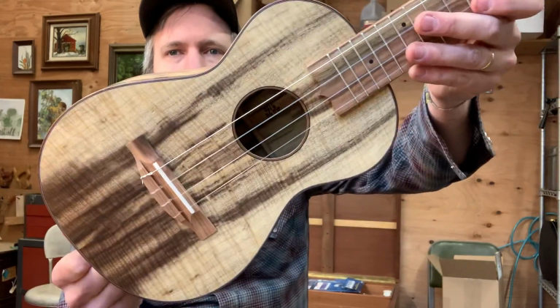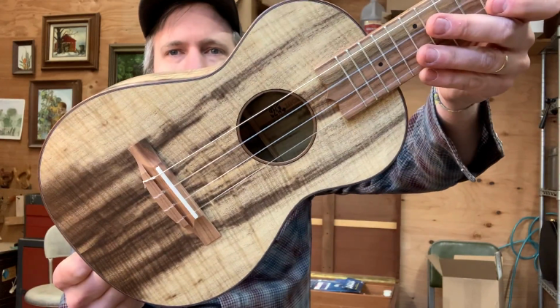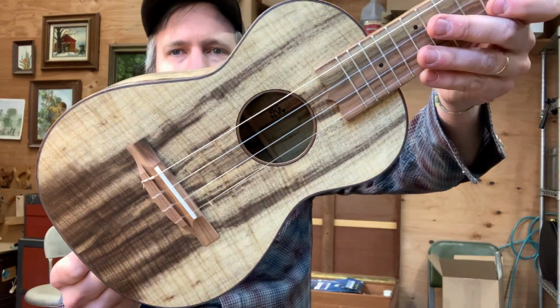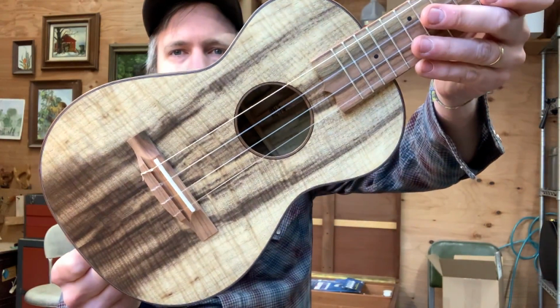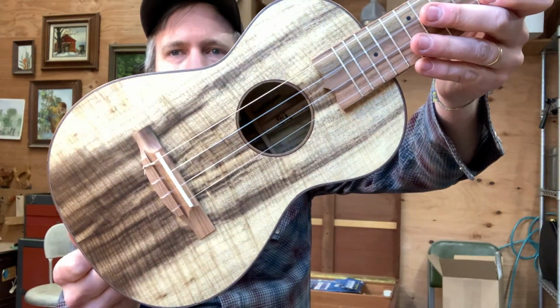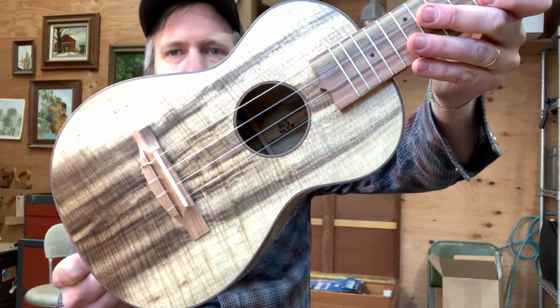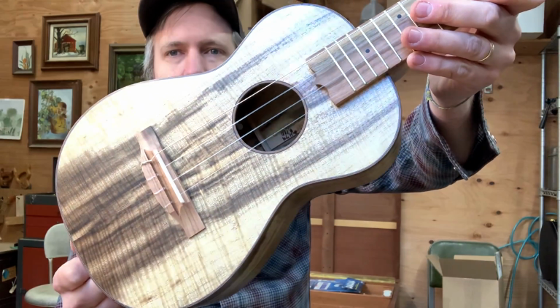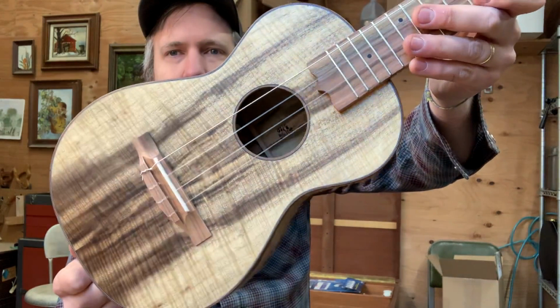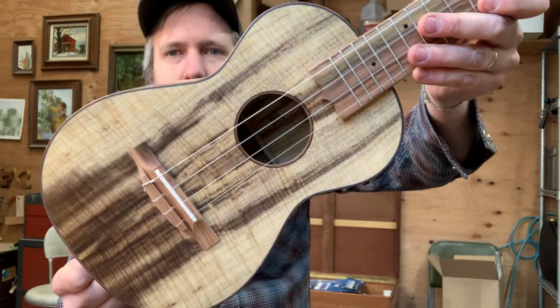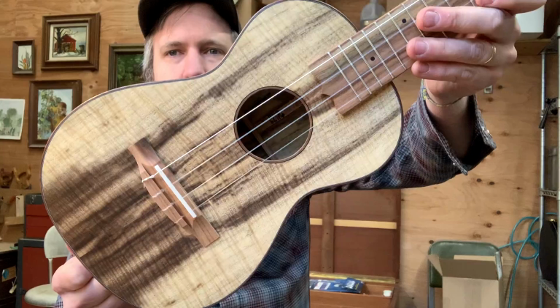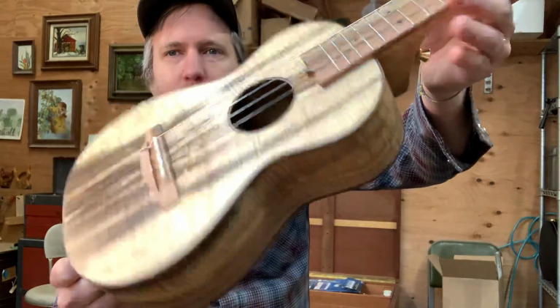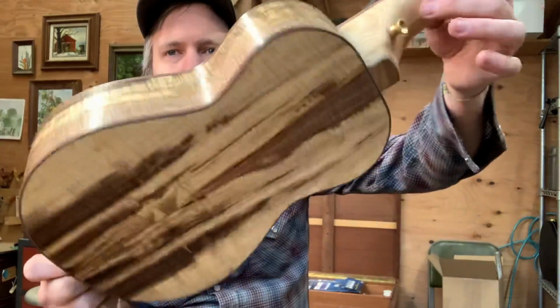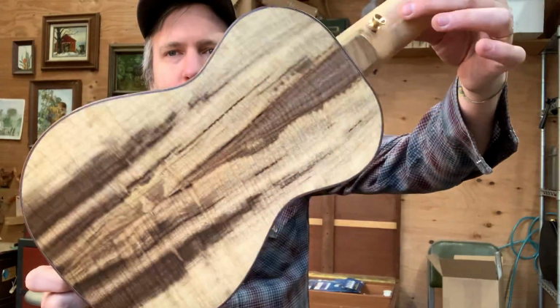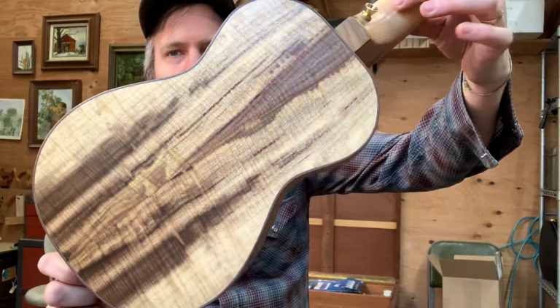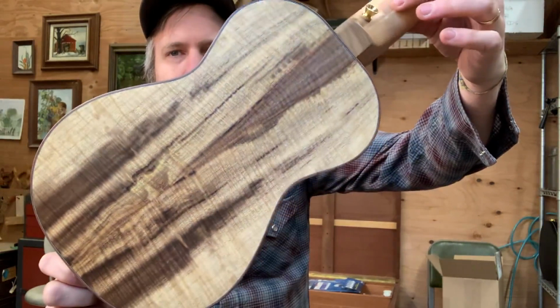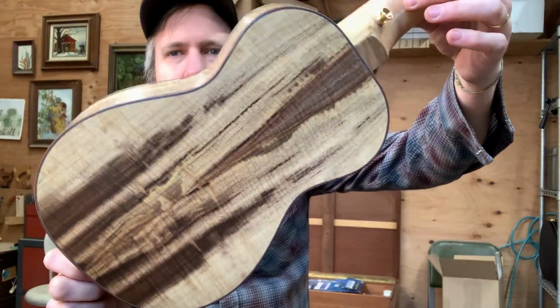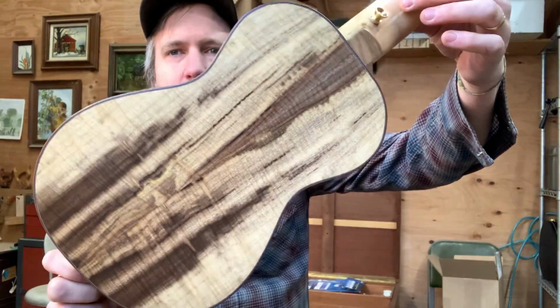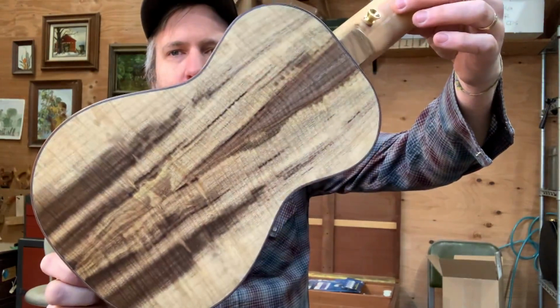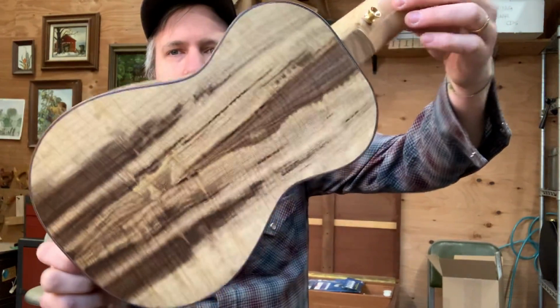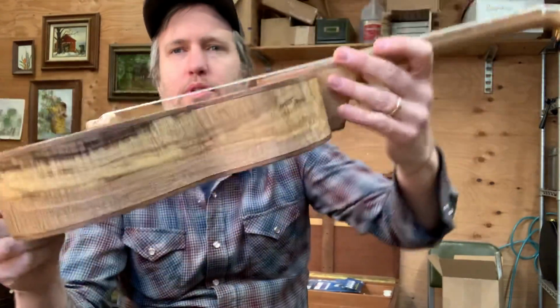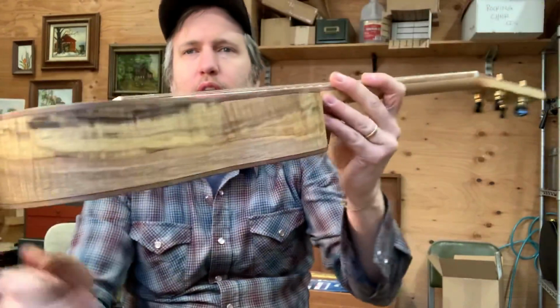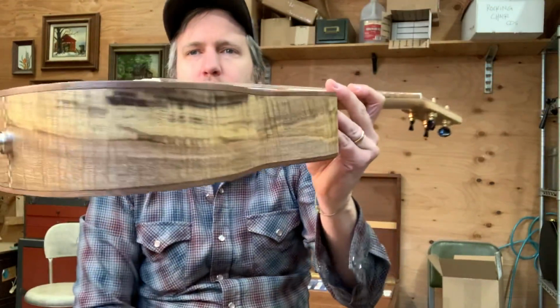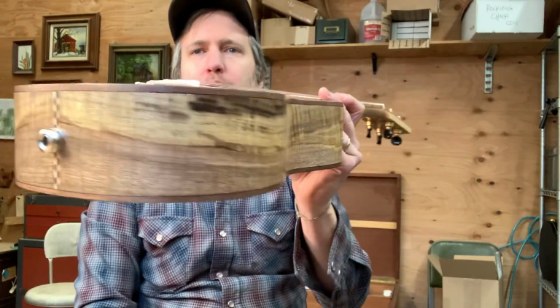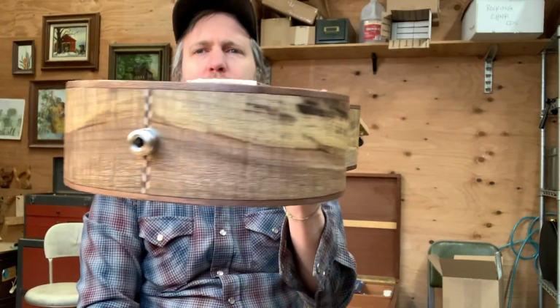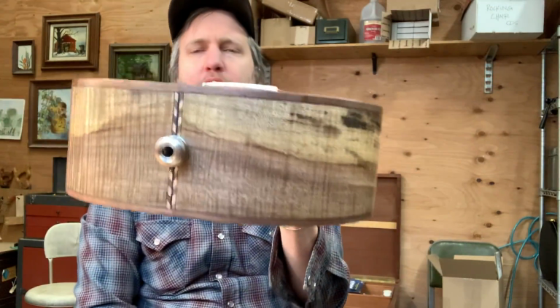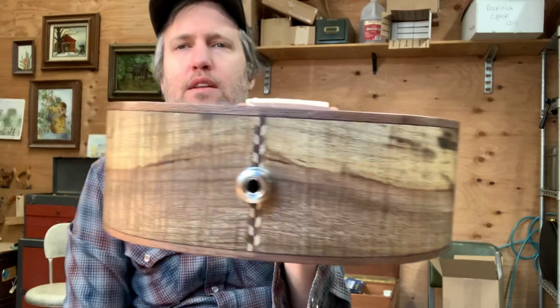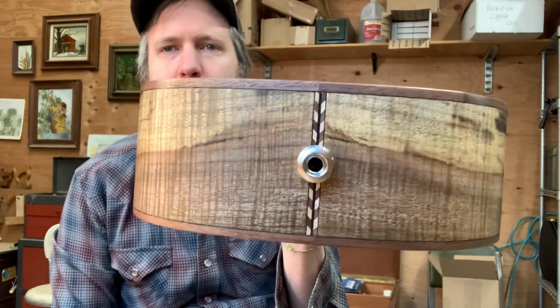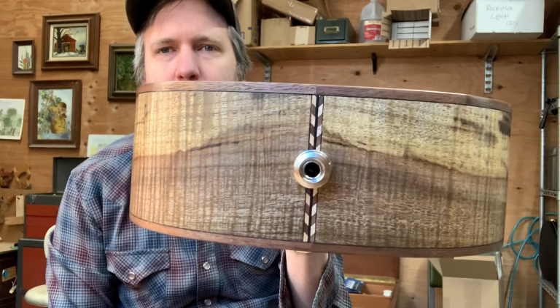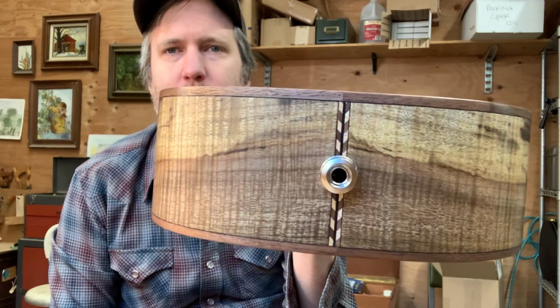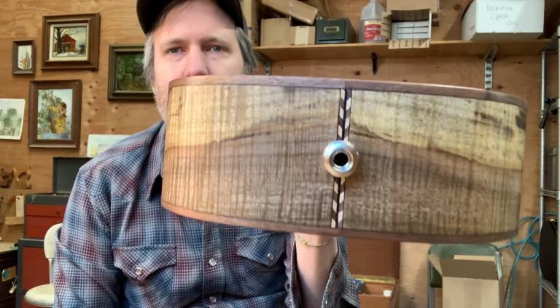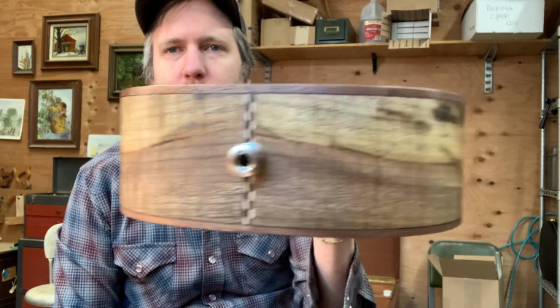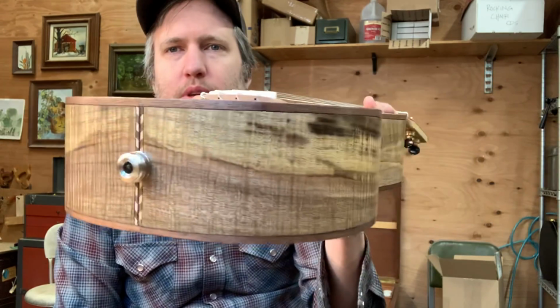You can see this Master Grade Myrtle — it's not only curly but it's got this beautiful, strange color variation in it. Really rare to find a myrtle tree like that. Just really cool.